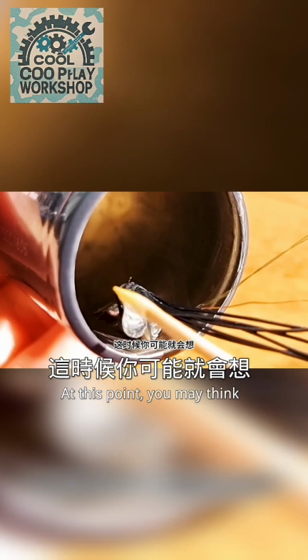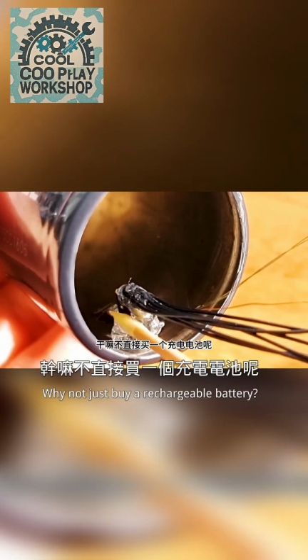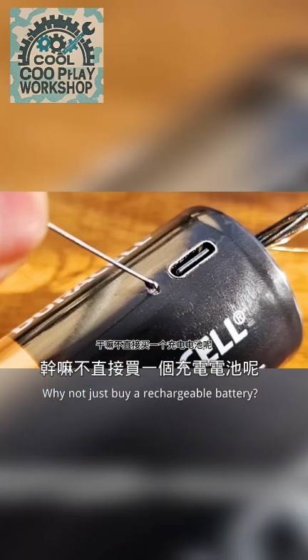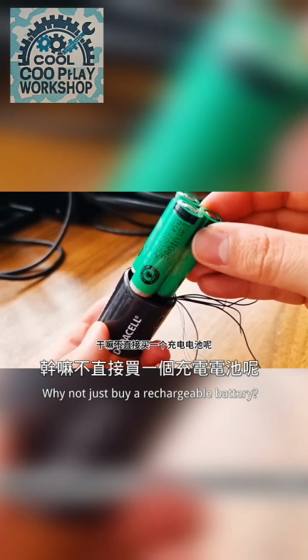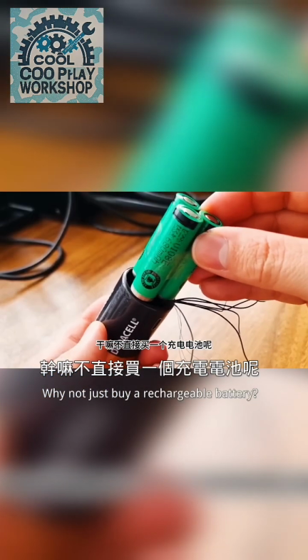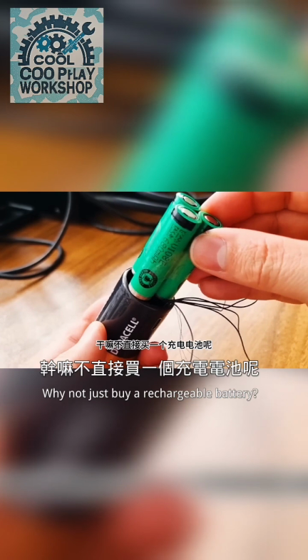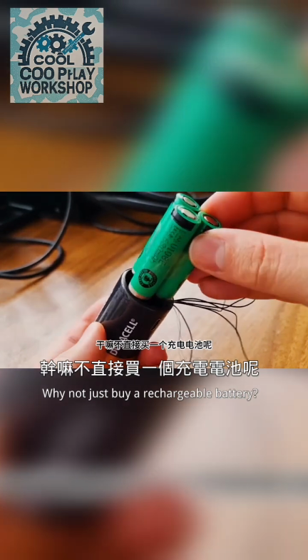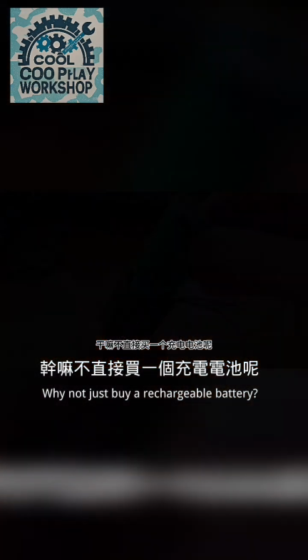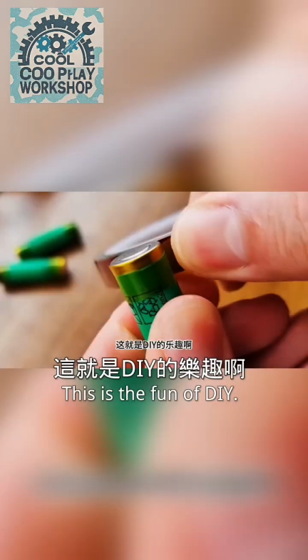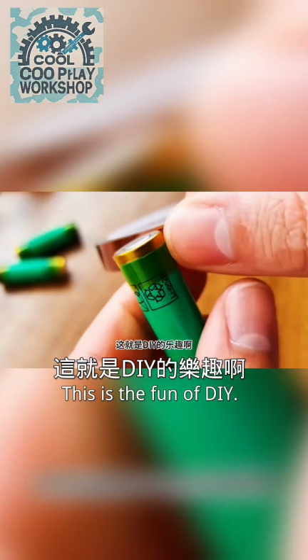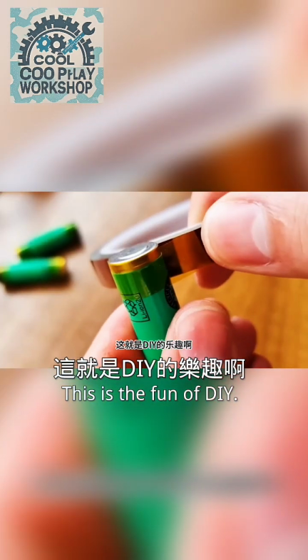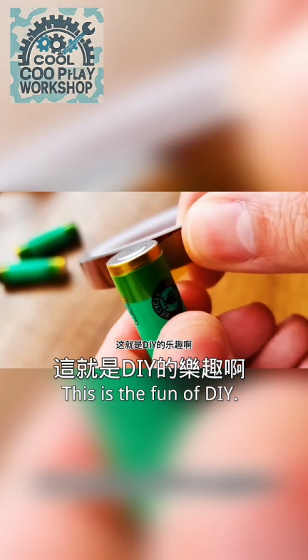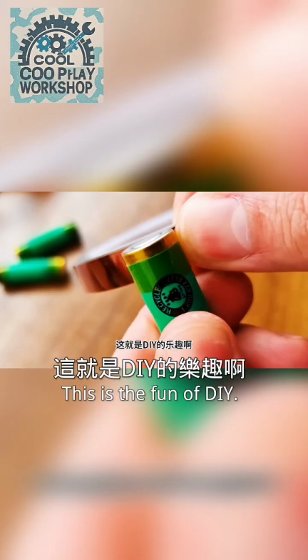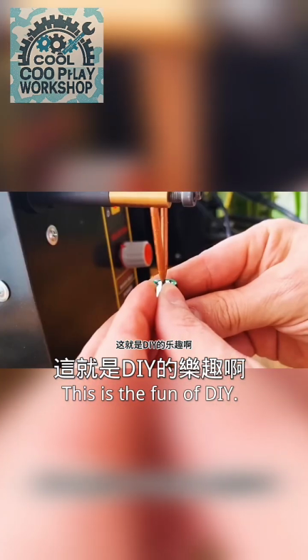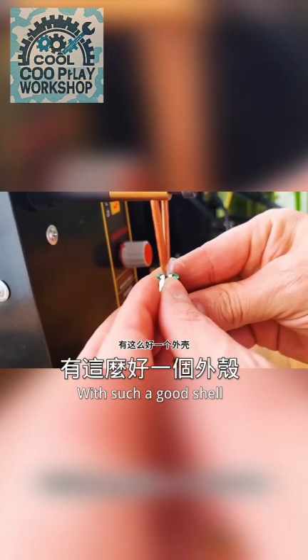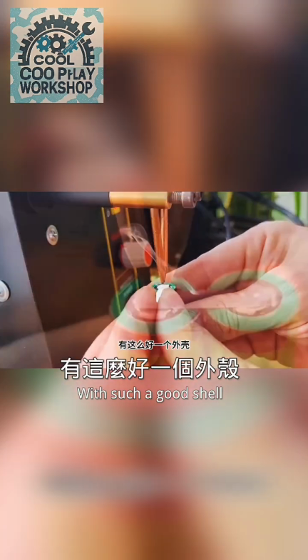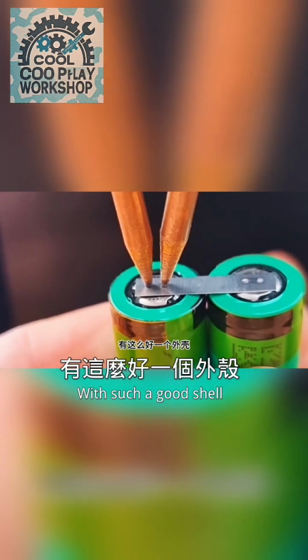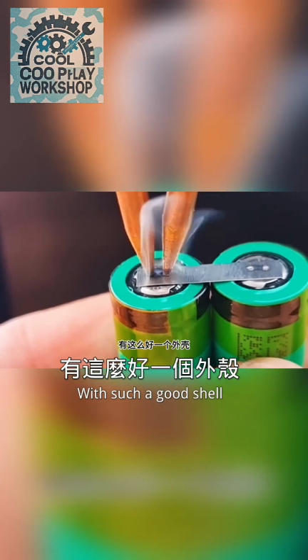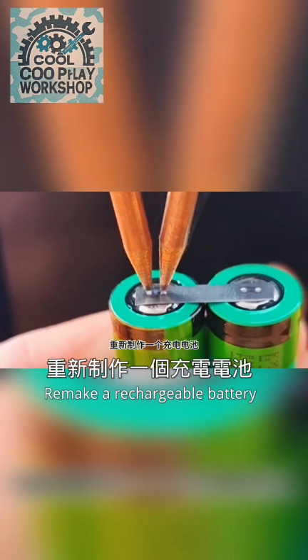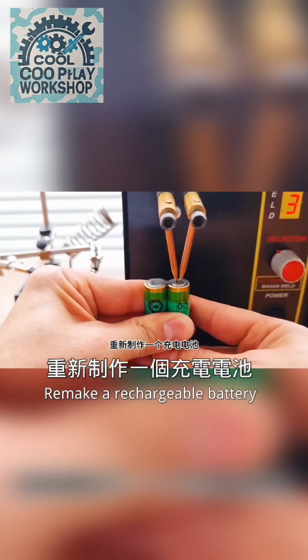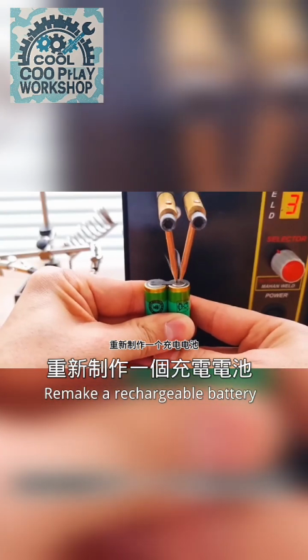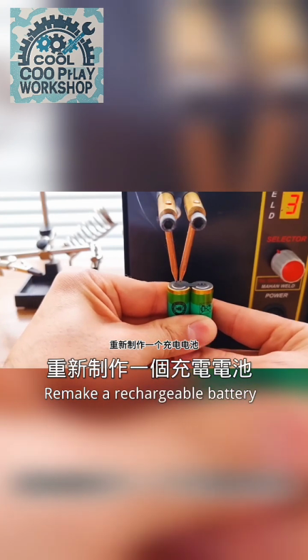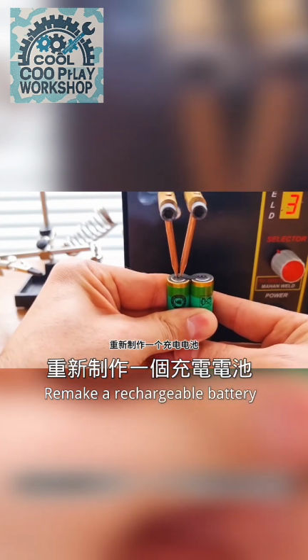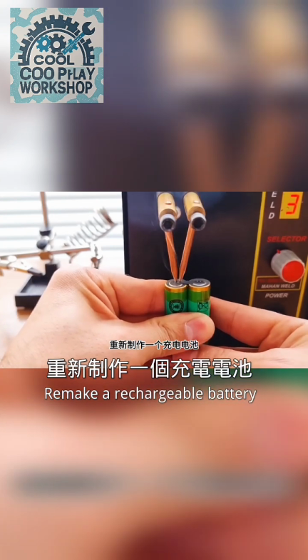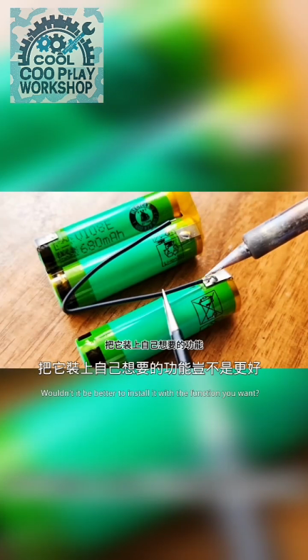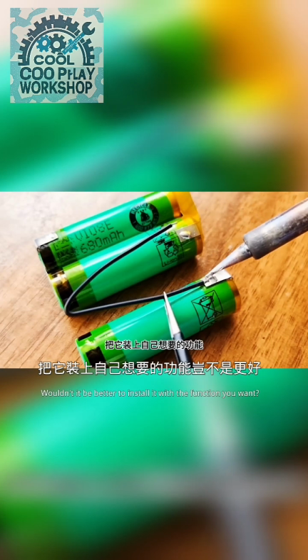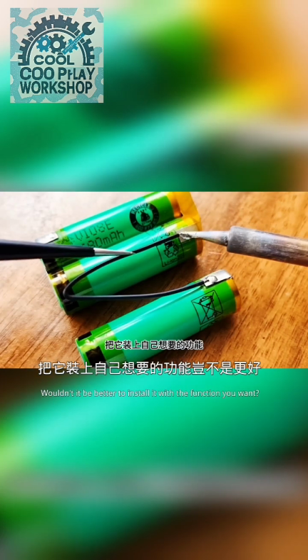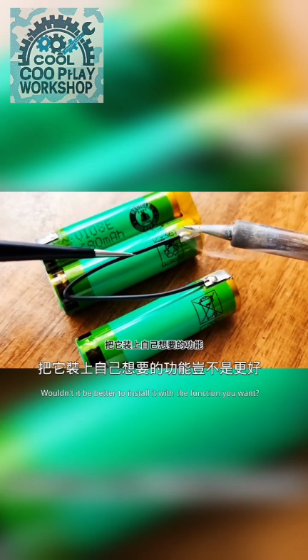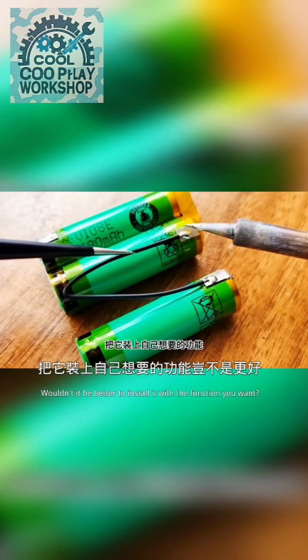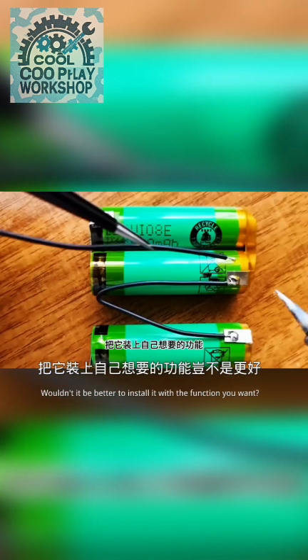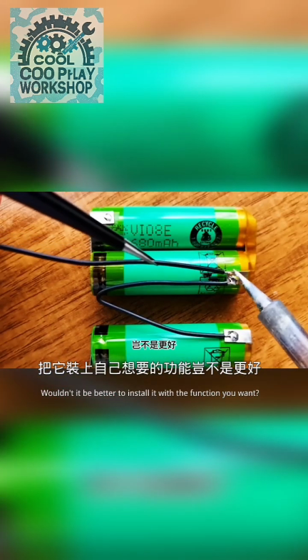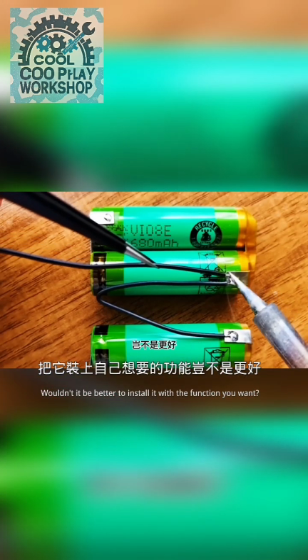At this point, you may think — why not just buy a rechargeable battery? This is the fun of DIY. With such a good shell, we make a rechargeable battery. Wouldn't it be better to install it with the functions you want?